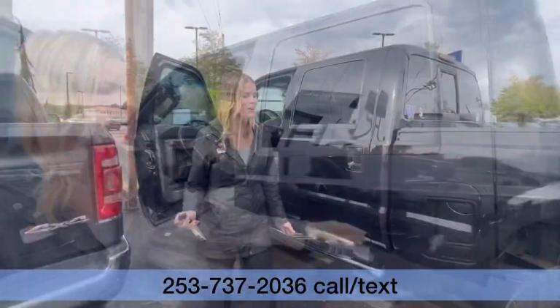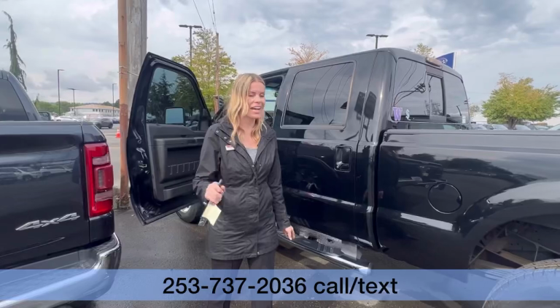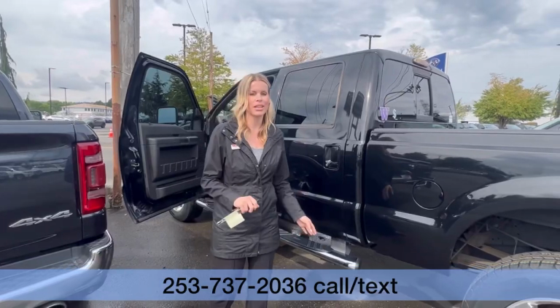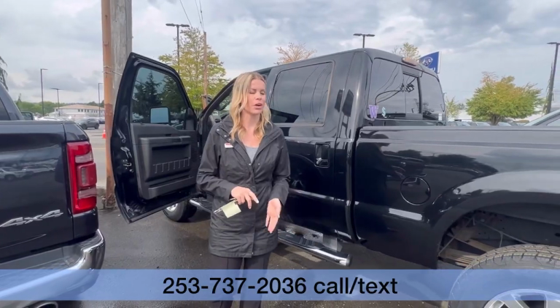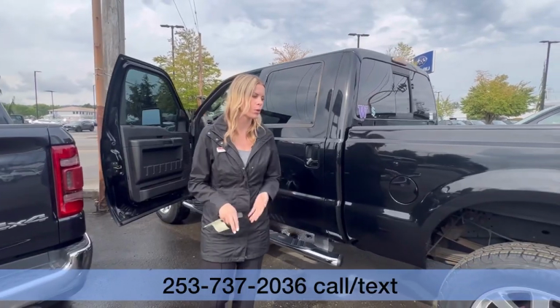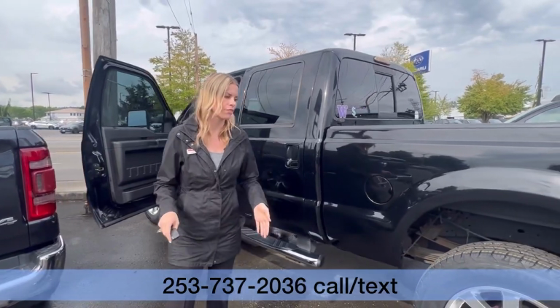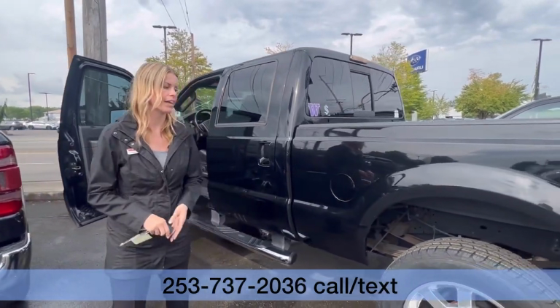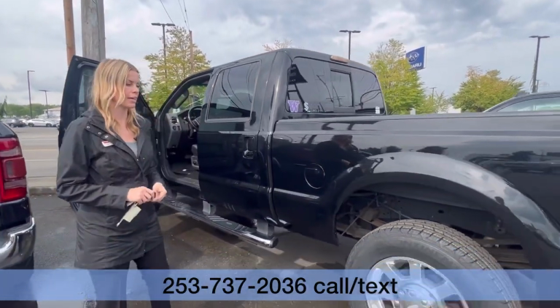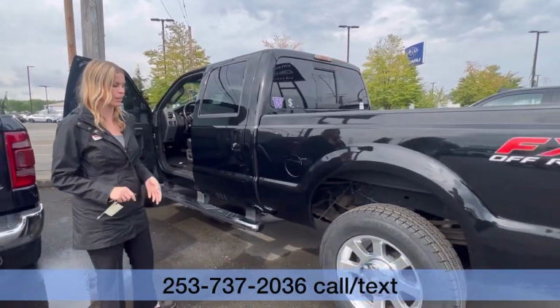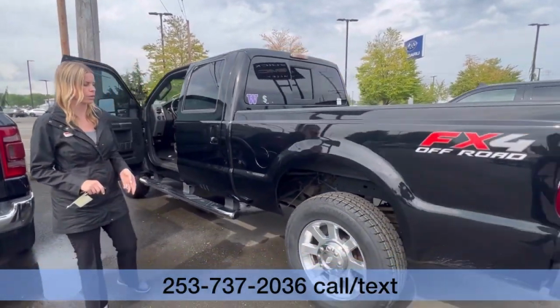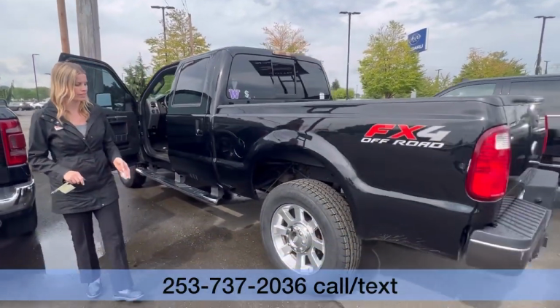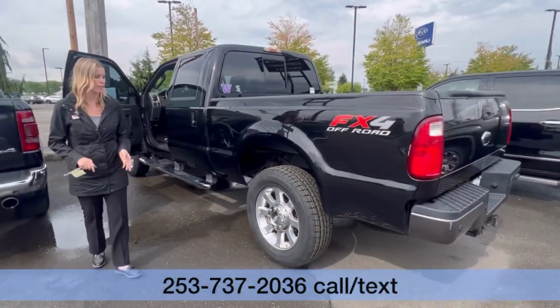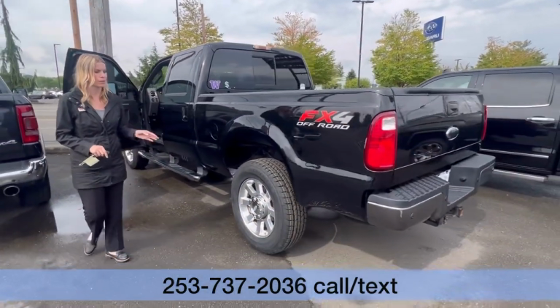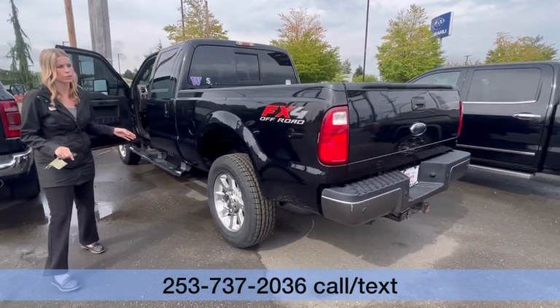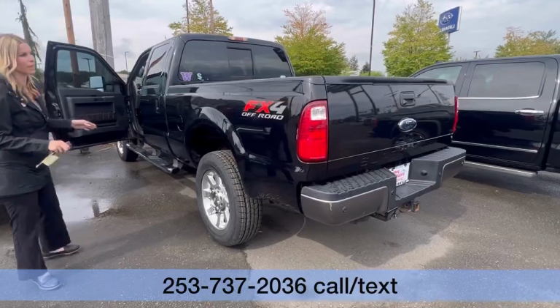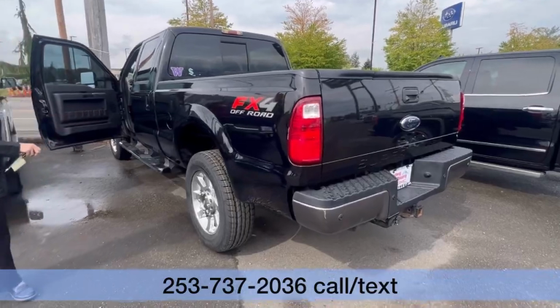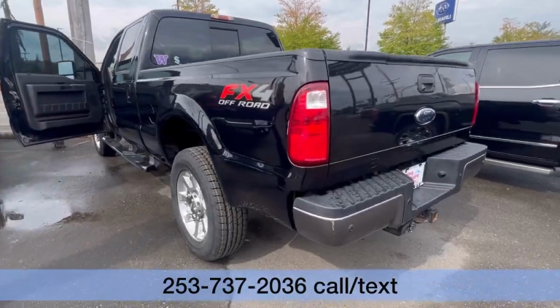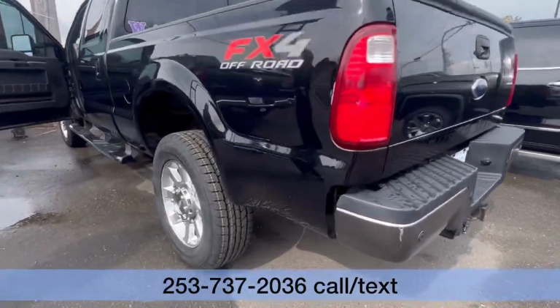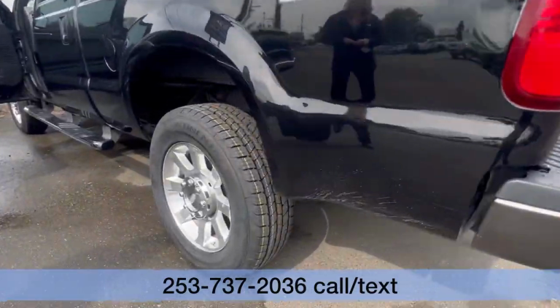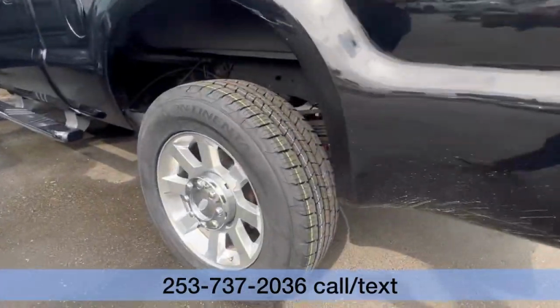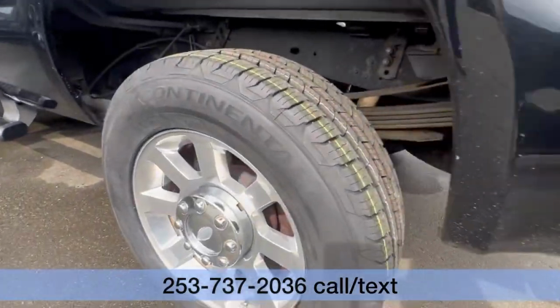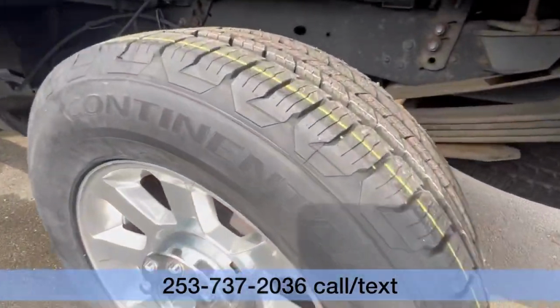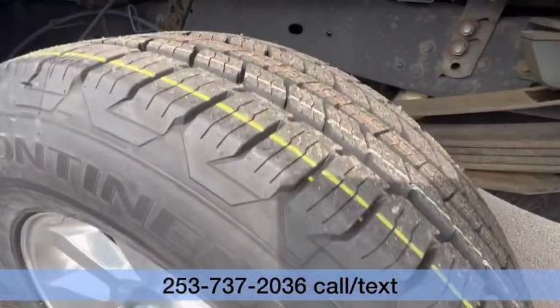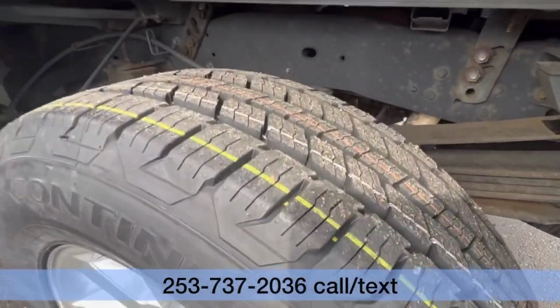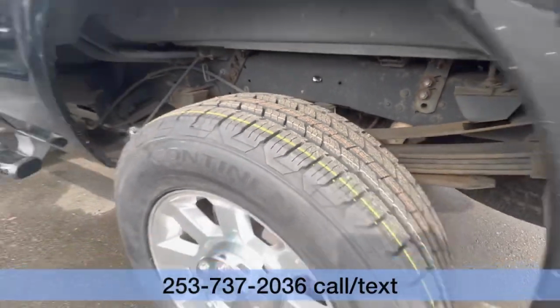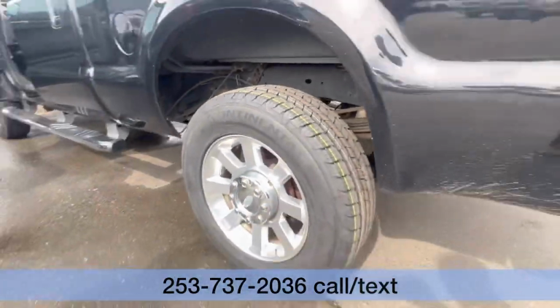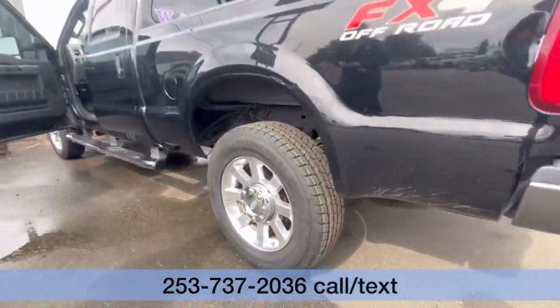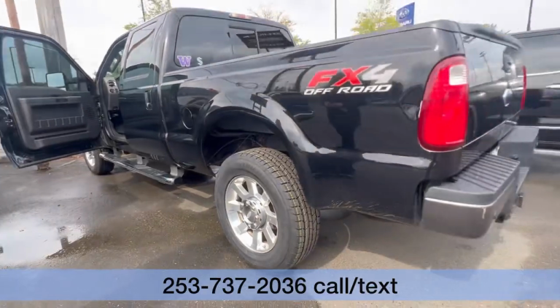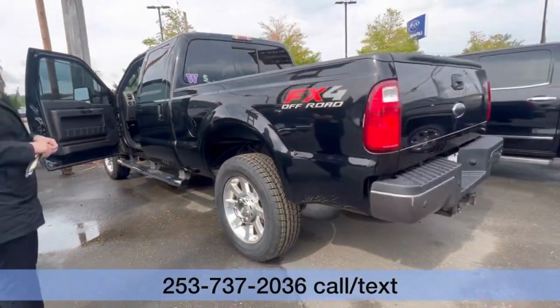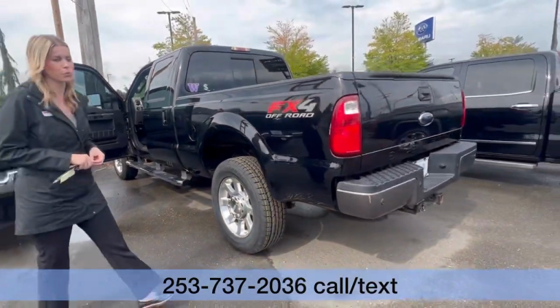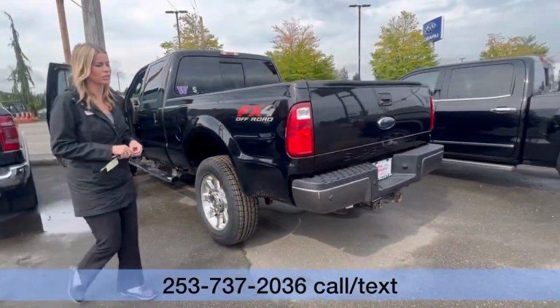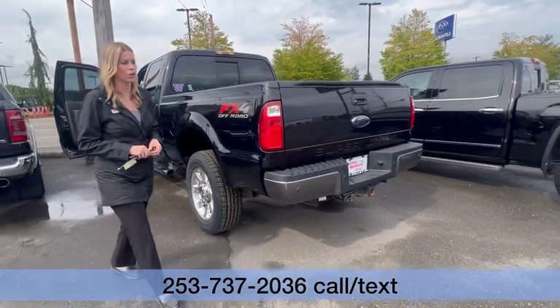It has been through our full certified inspection. We did put brand new tires — four of them — on this truck. It got an alignment, and it is ready to go.